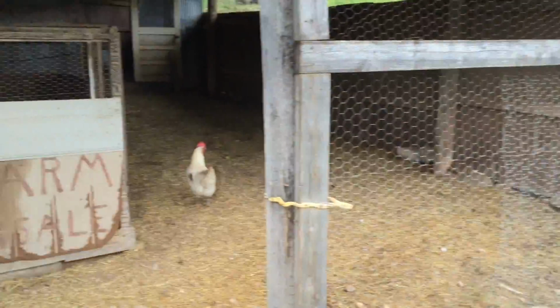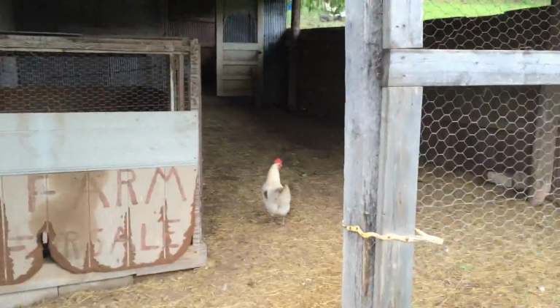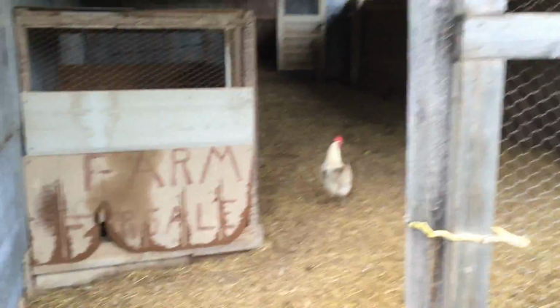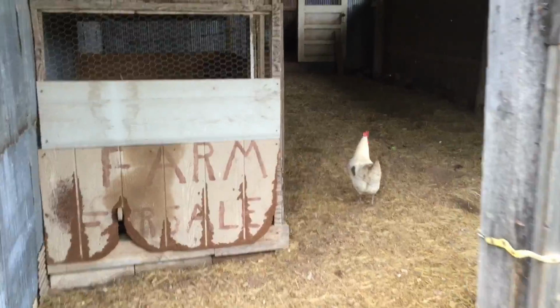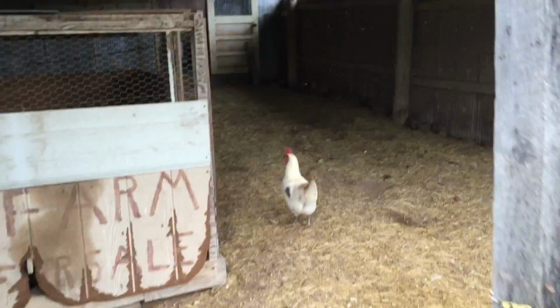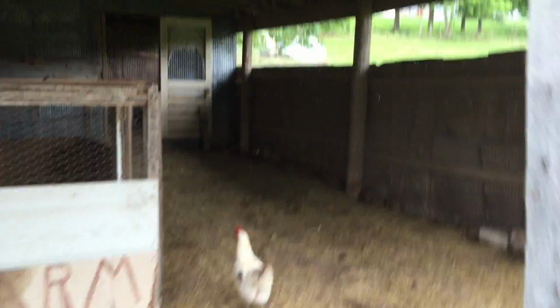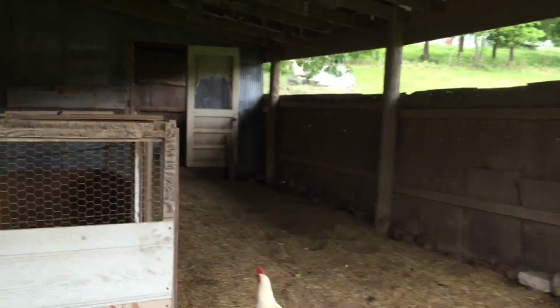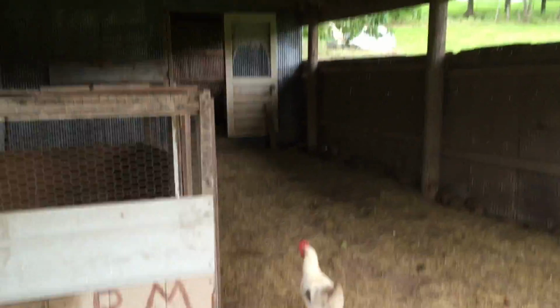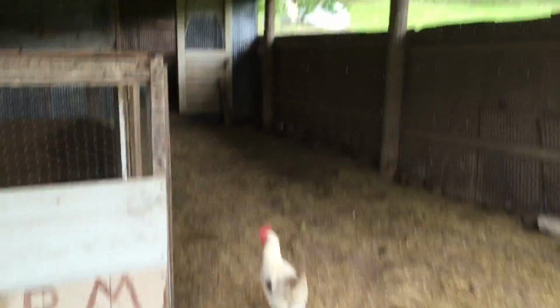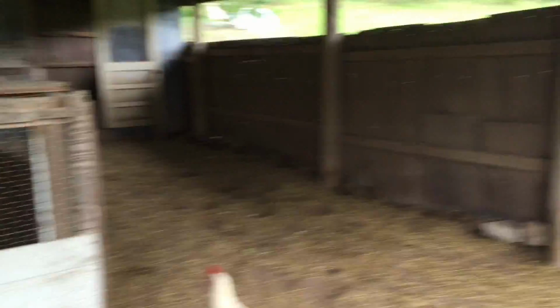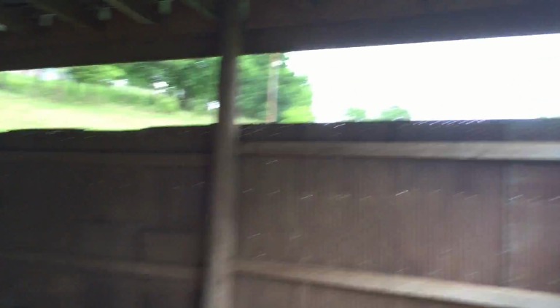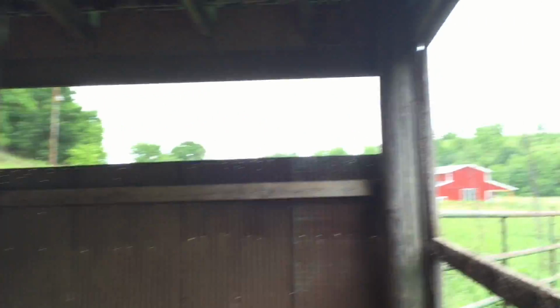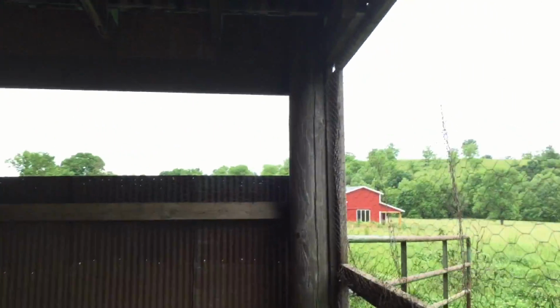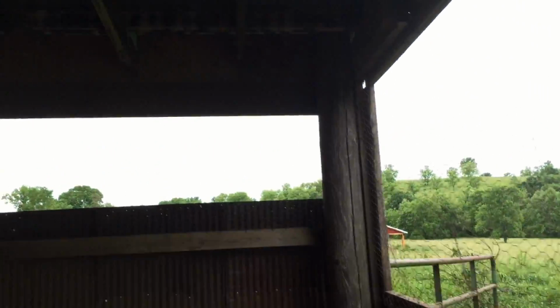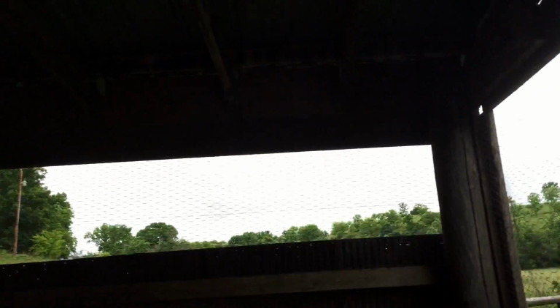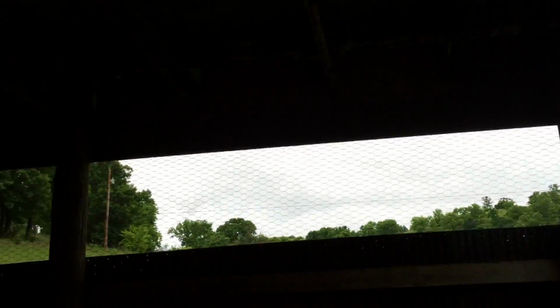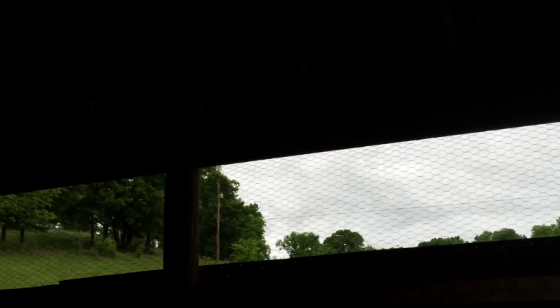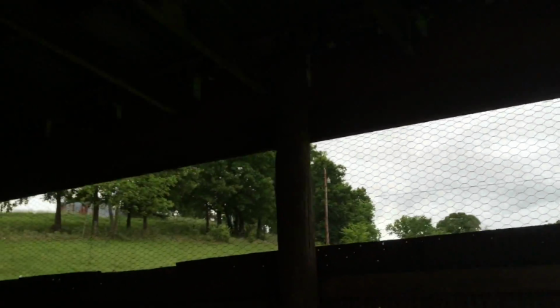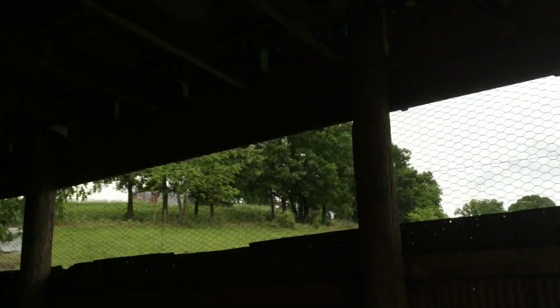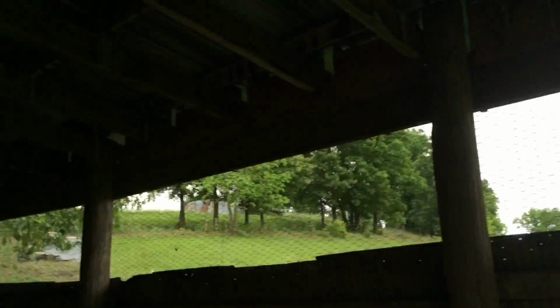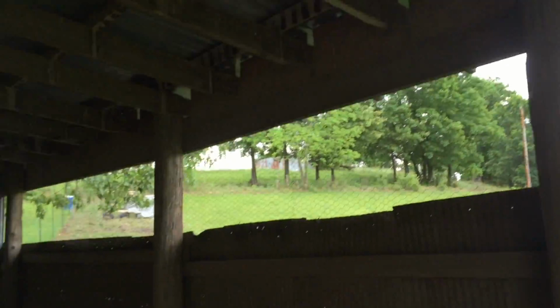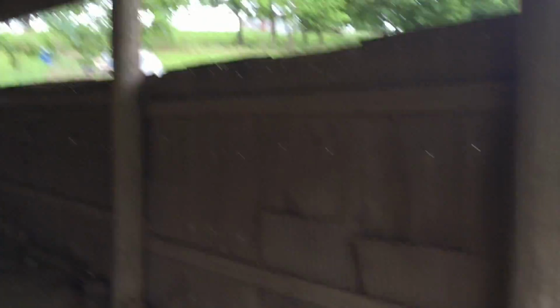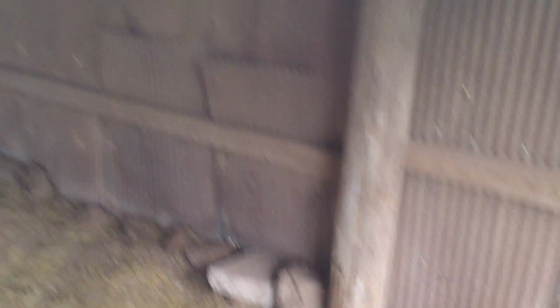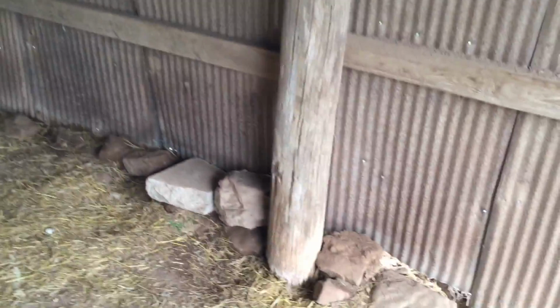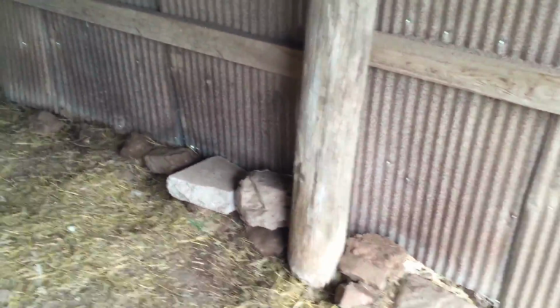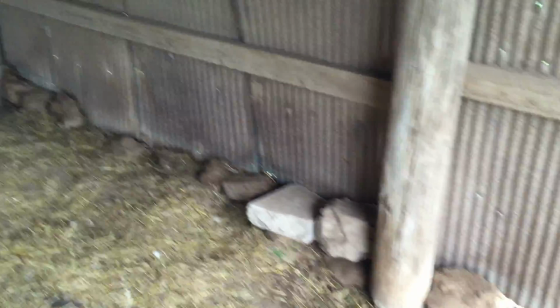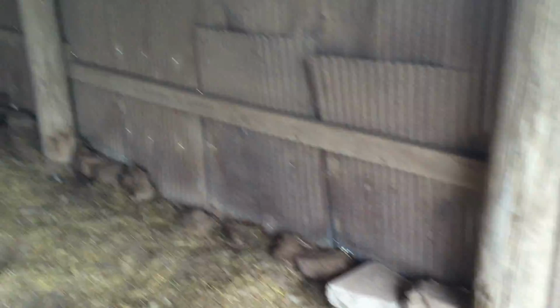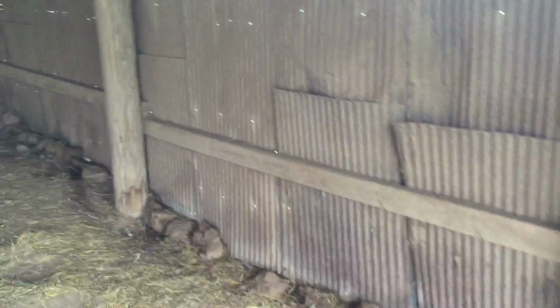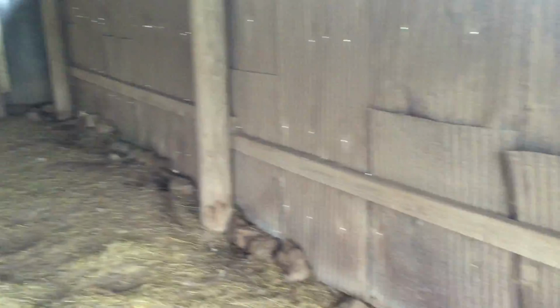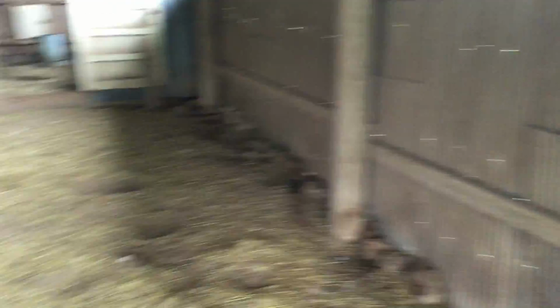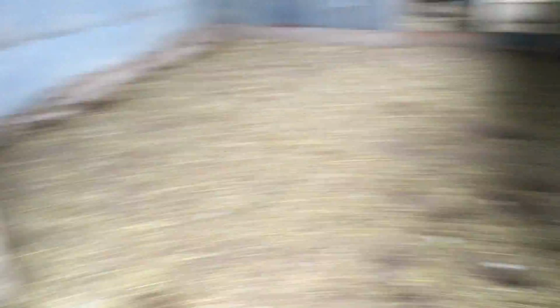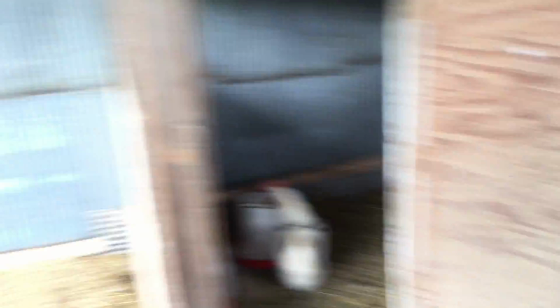When you come in here, this is like the outer area of the coop. It's enclosed all the way around with chicken wire, and then we have rocks here to keep out predators as well.